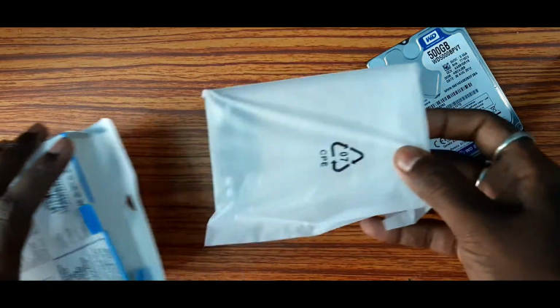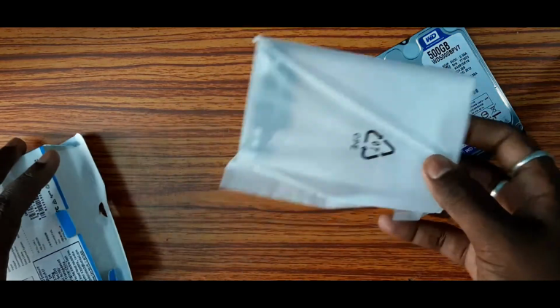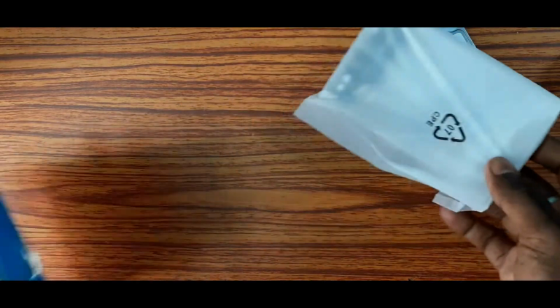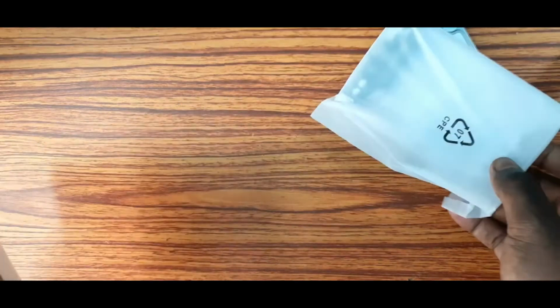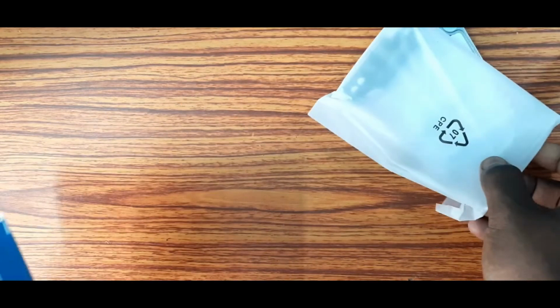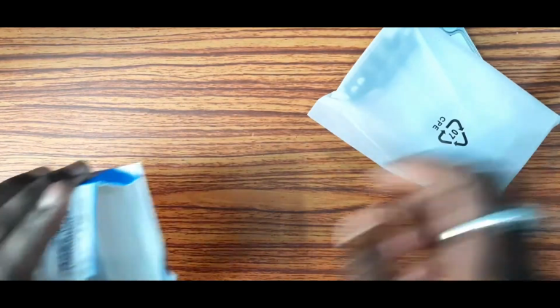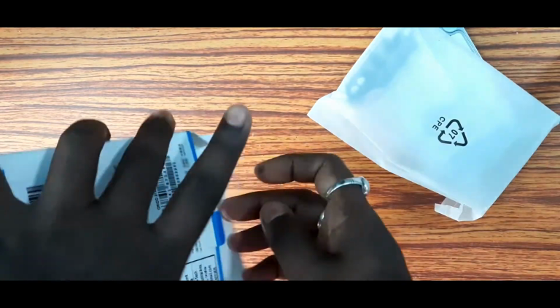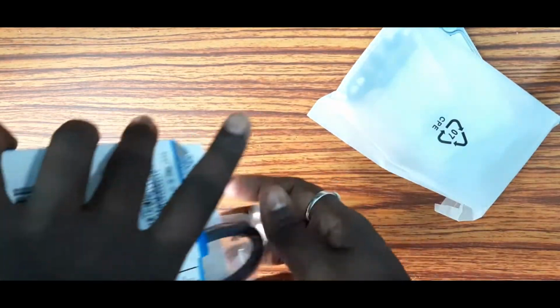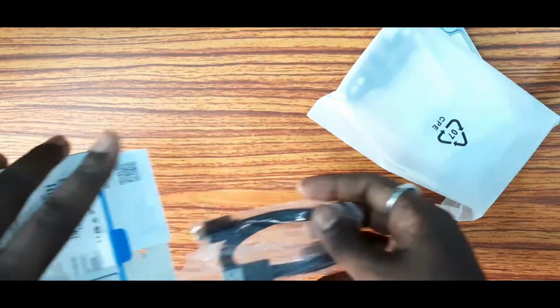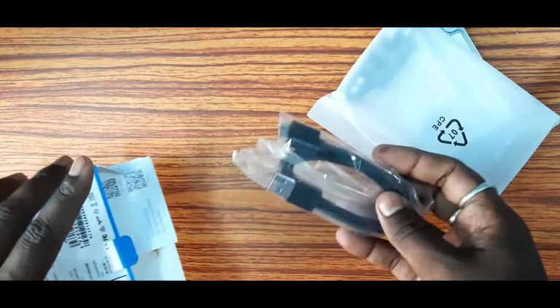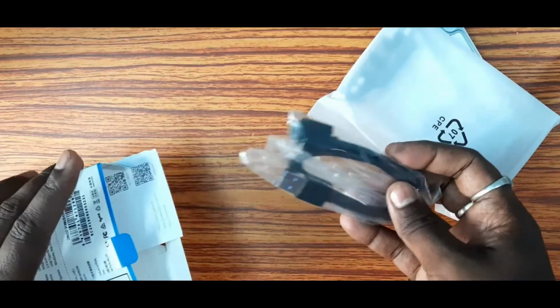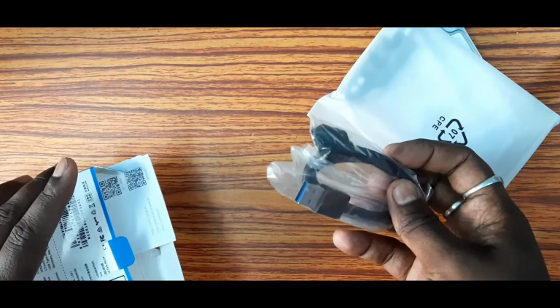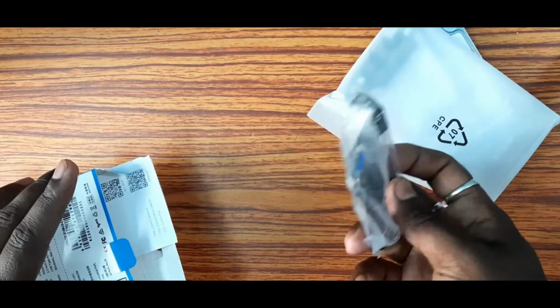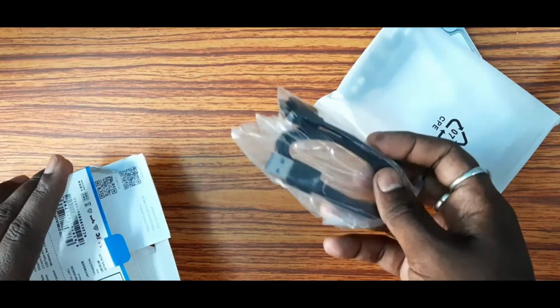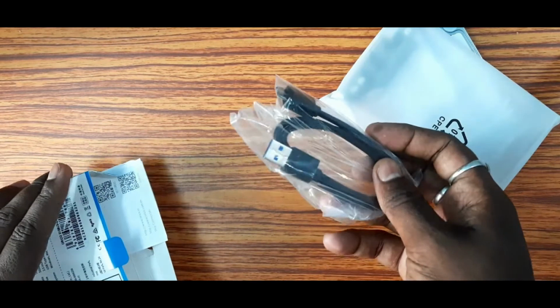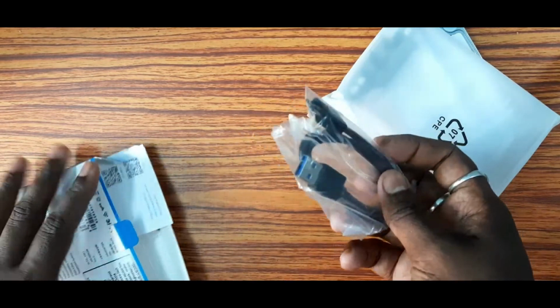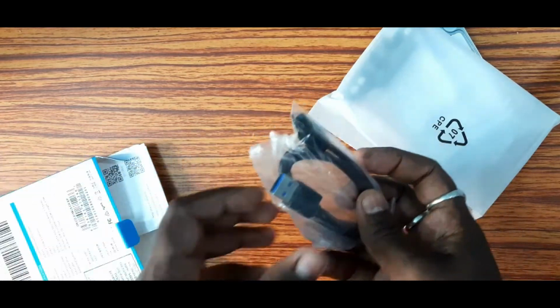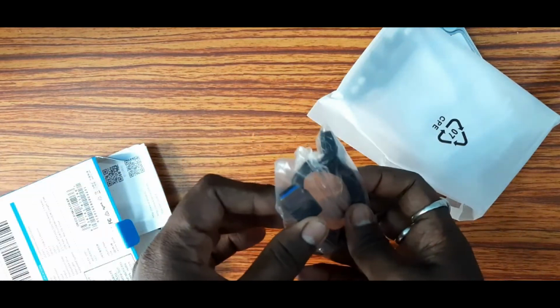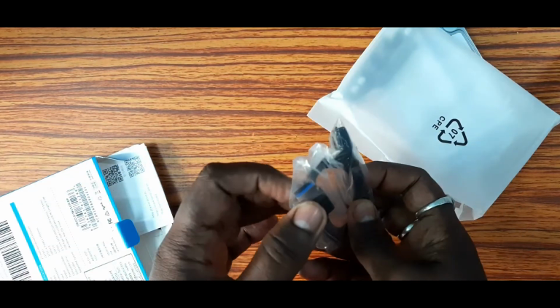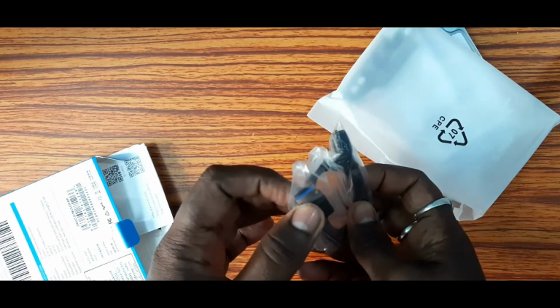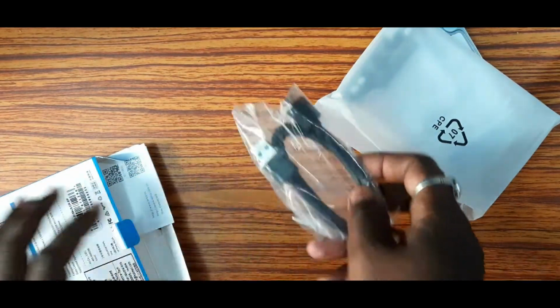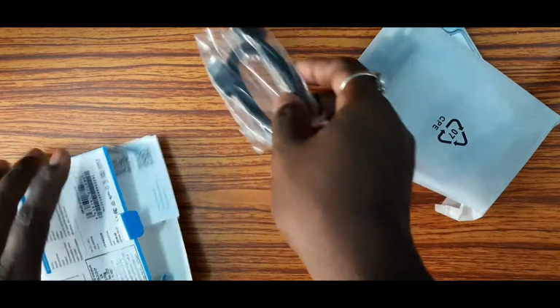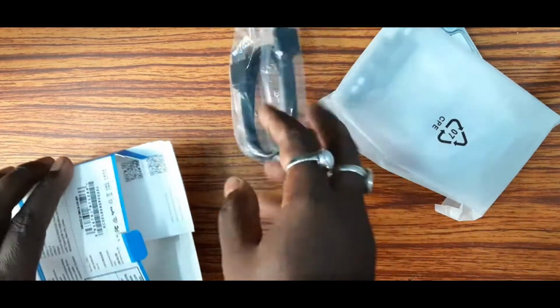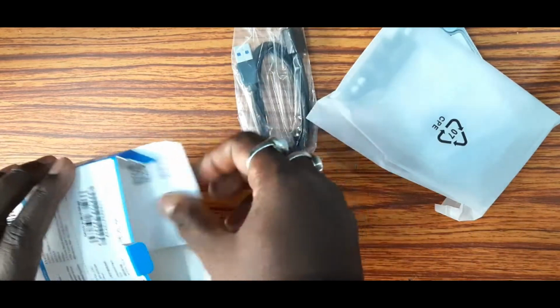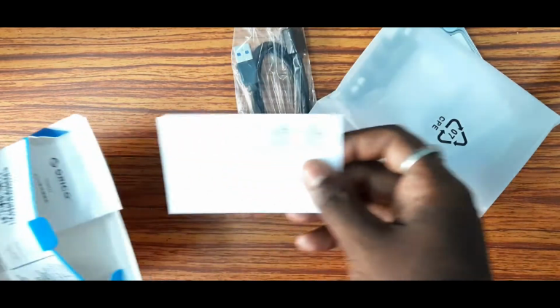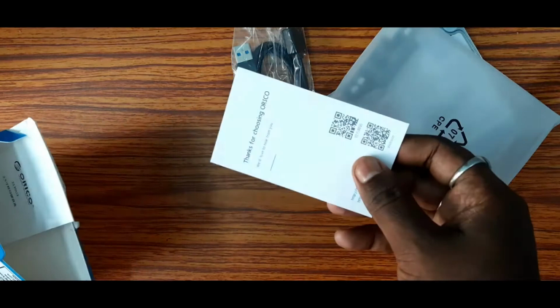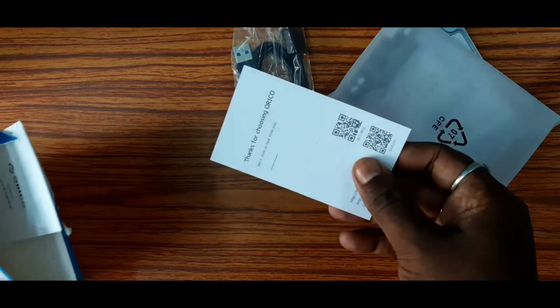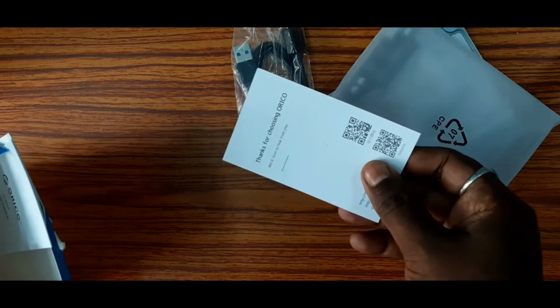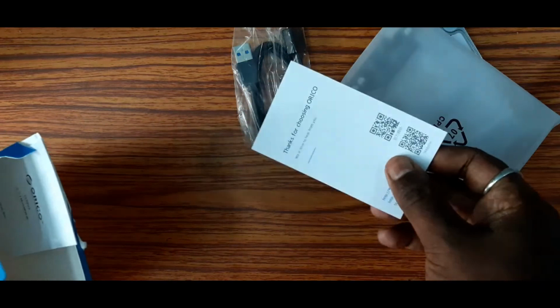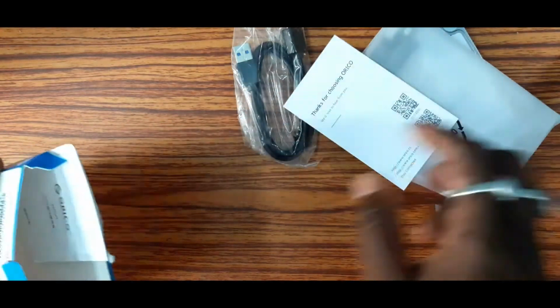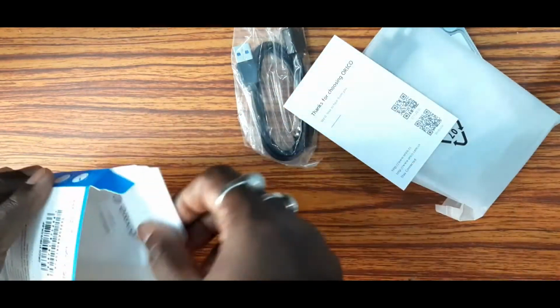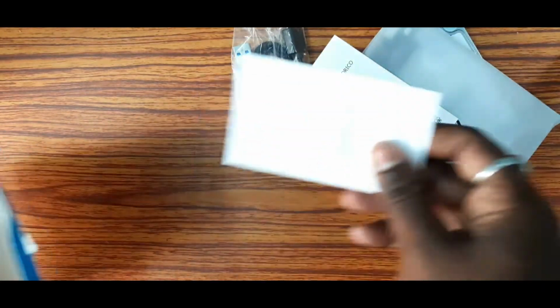This is a fully transparent enclosure — this is the blue color. We have a USB 3 port, which is blue.